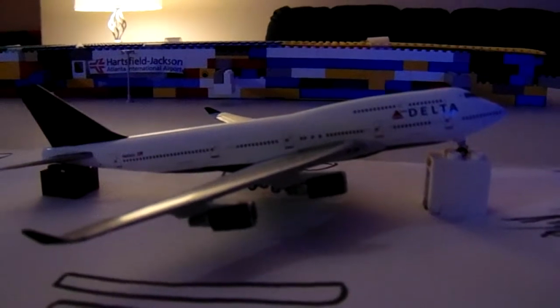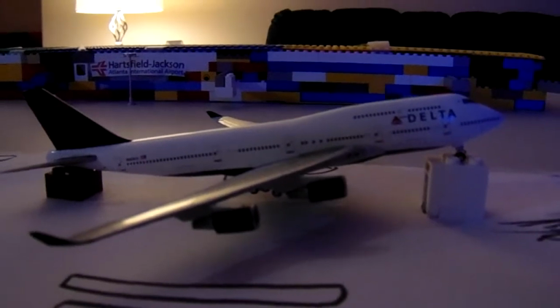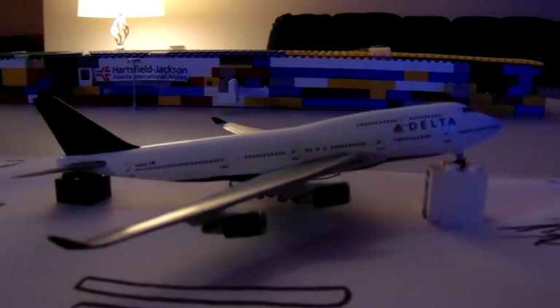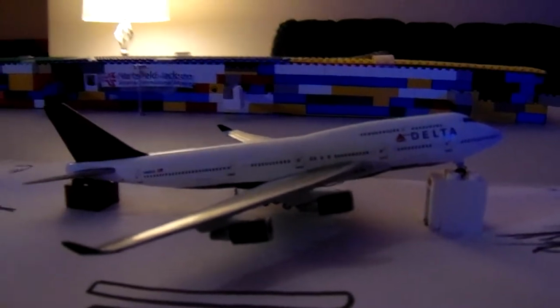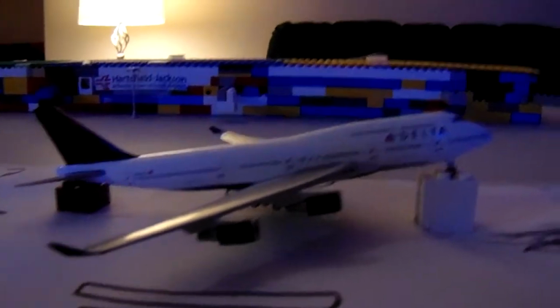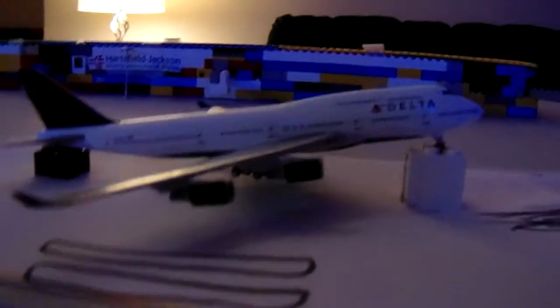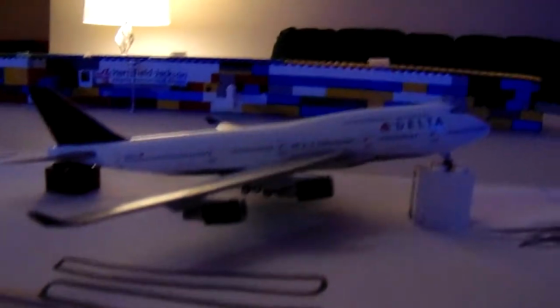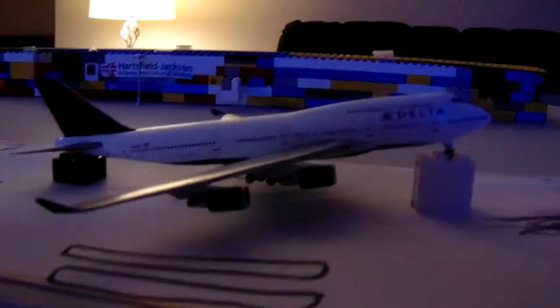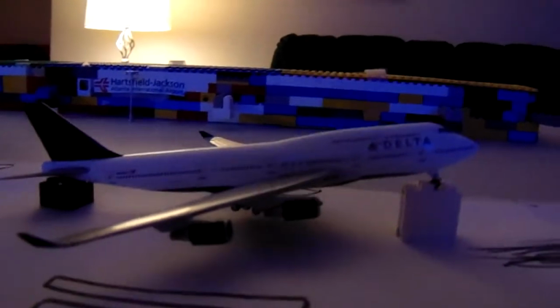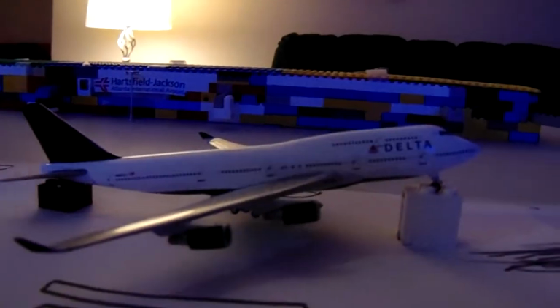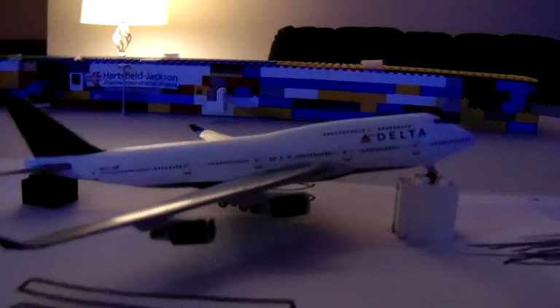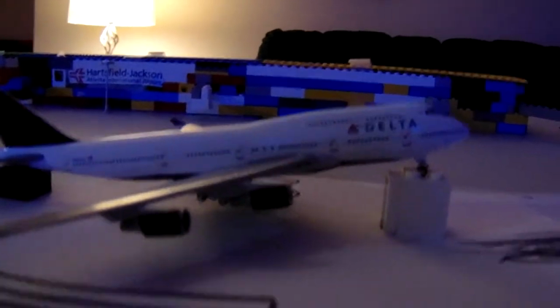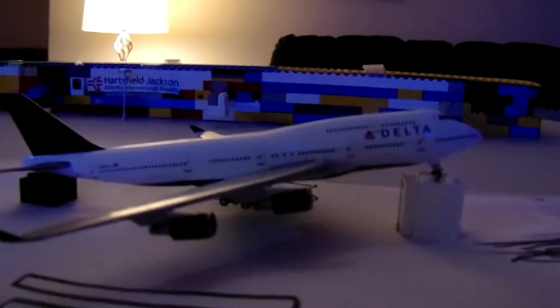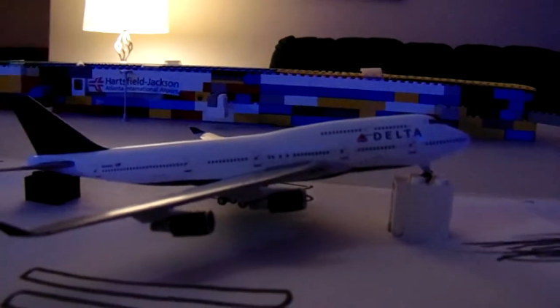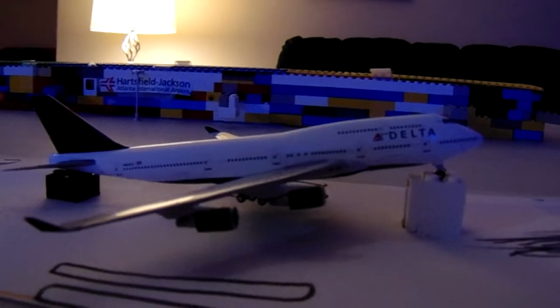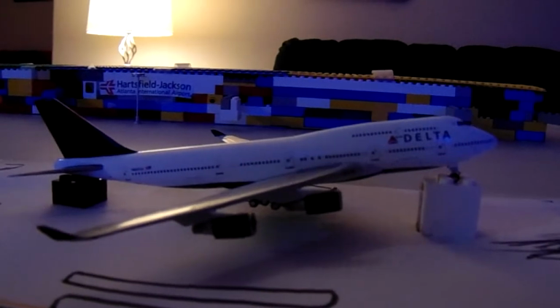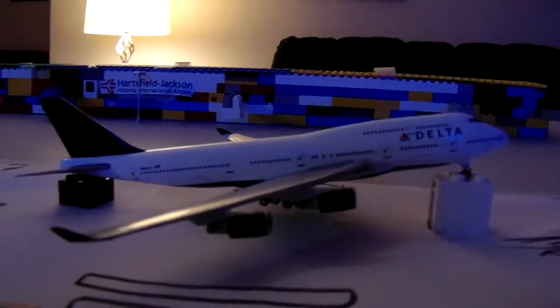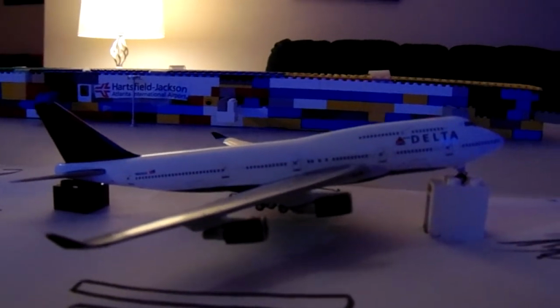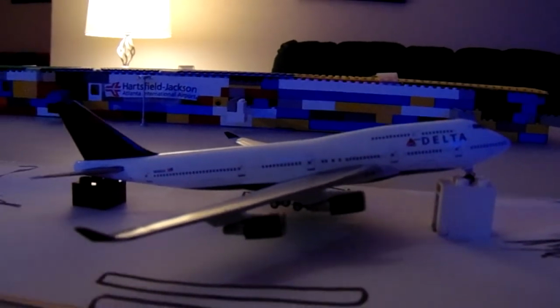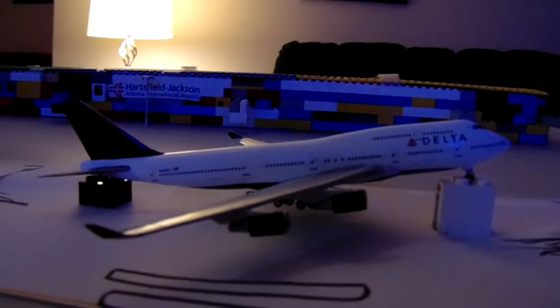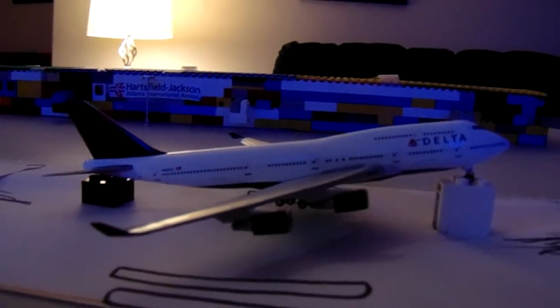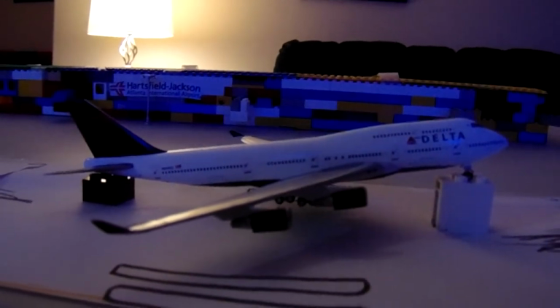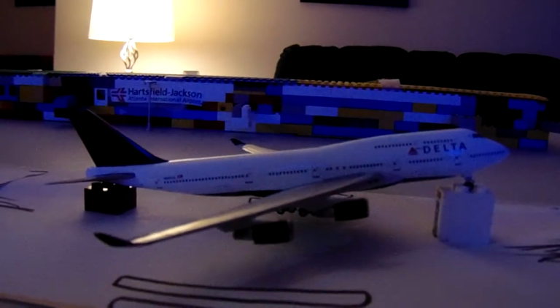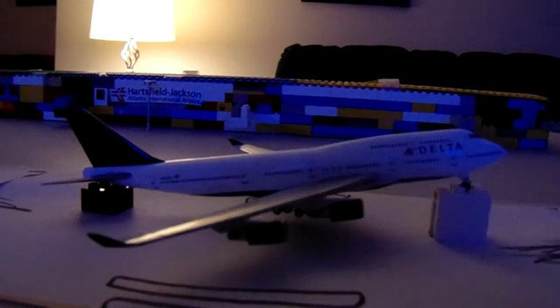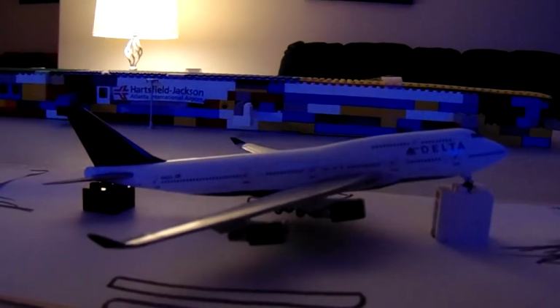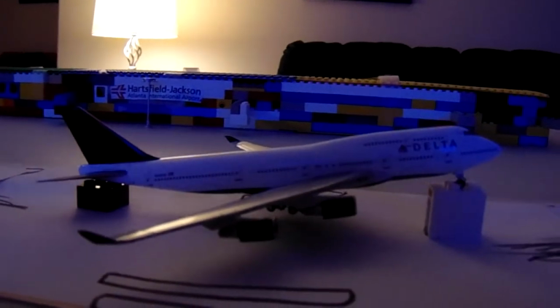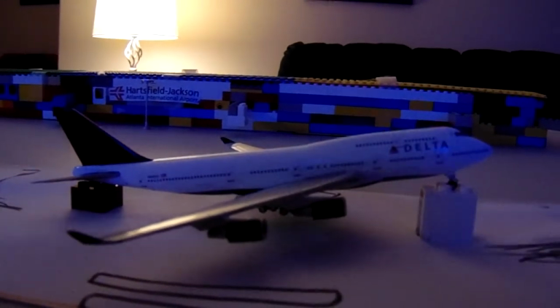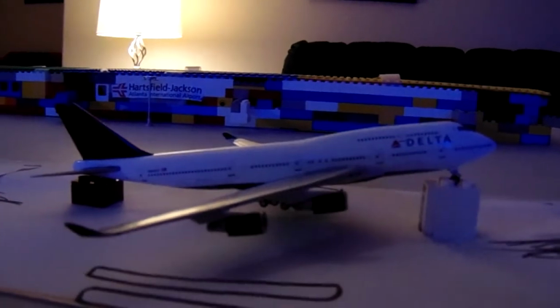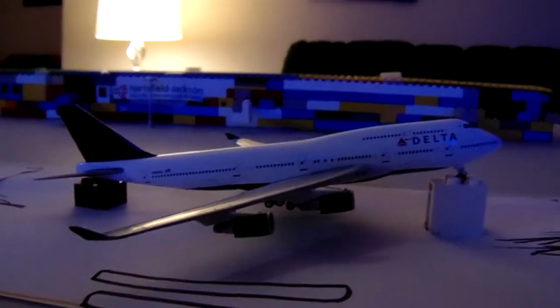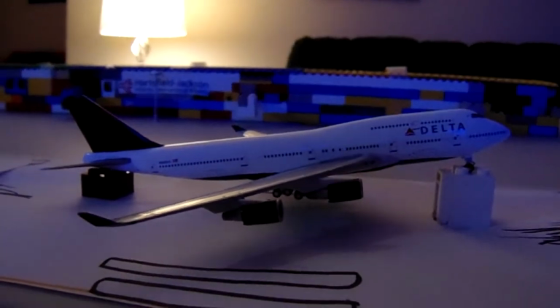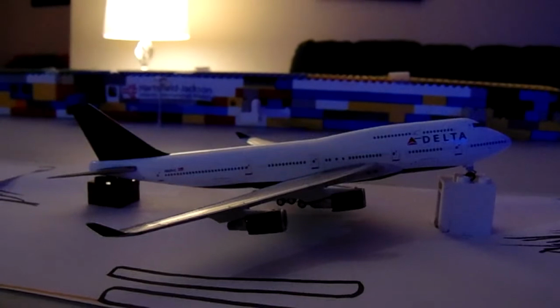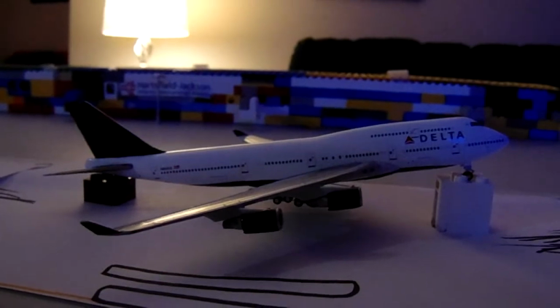Hey guys, it's Gemini Jets ATO, and today we are doing an airport update on Atlanta Hartsfield-Jackson Atlanta International Airport. Yeah, let's get started.